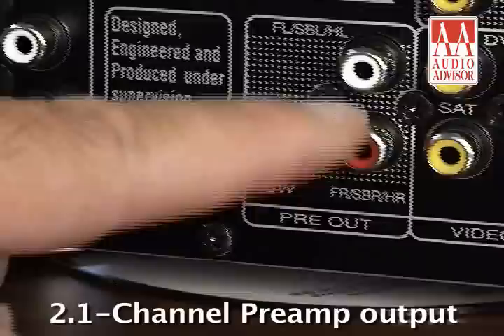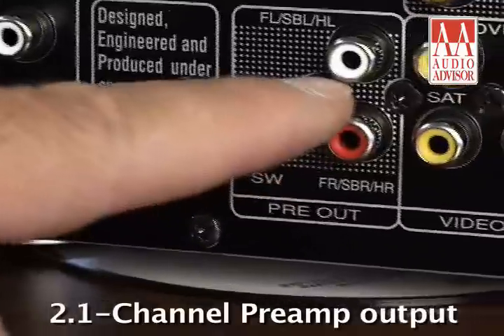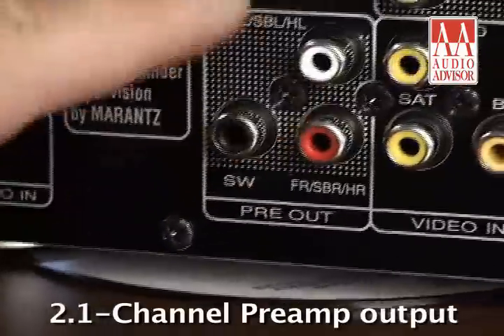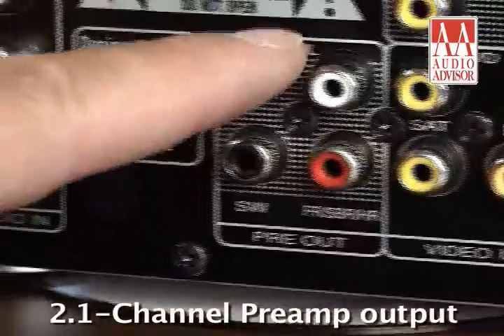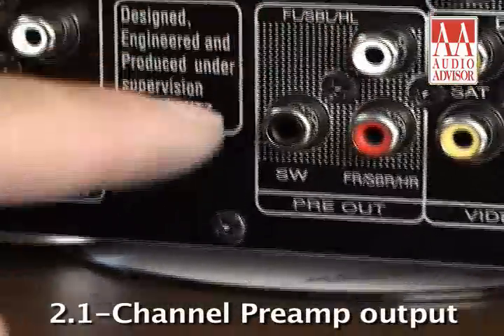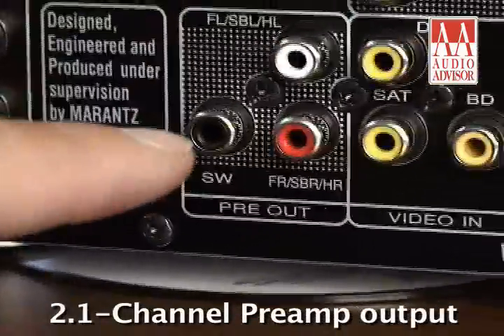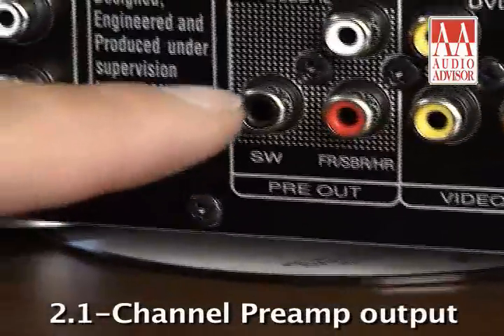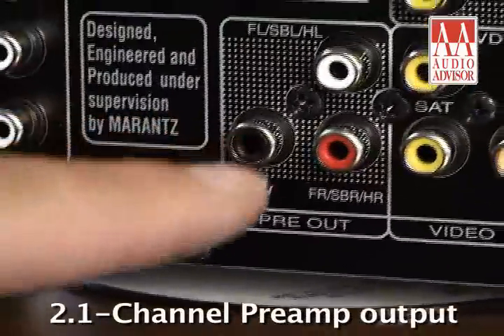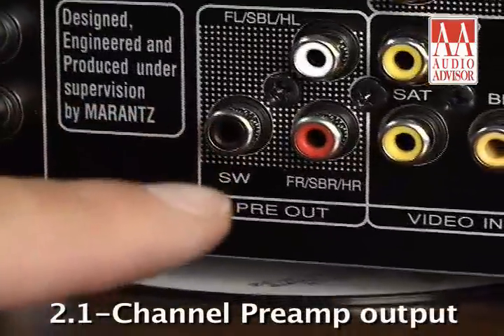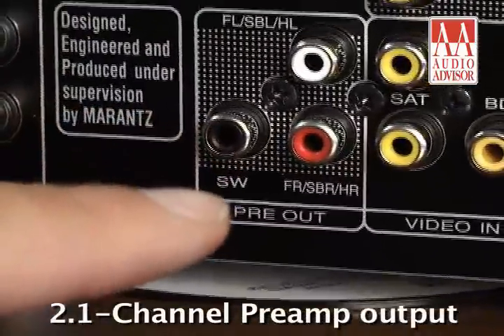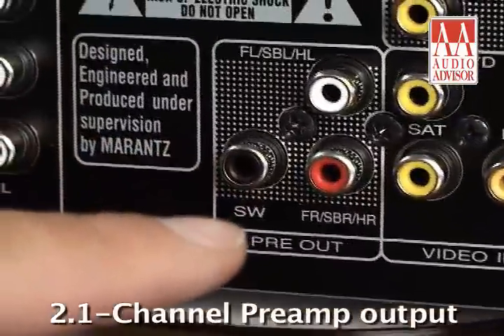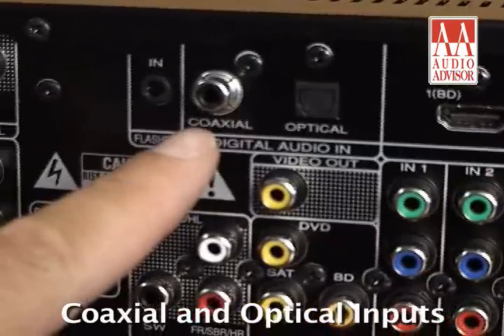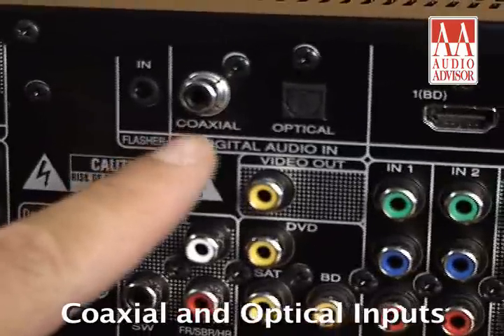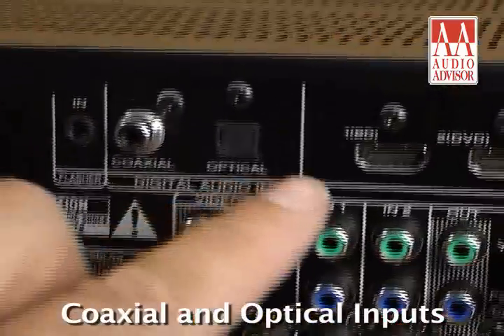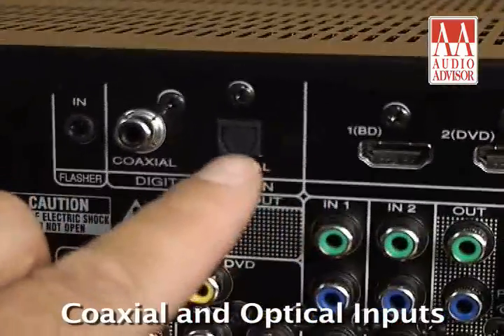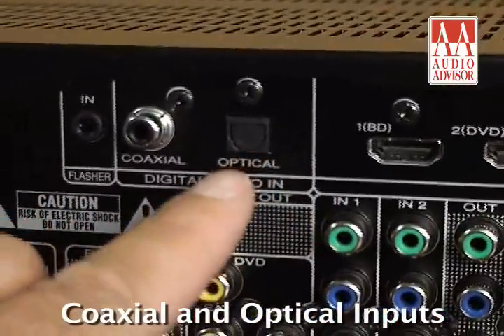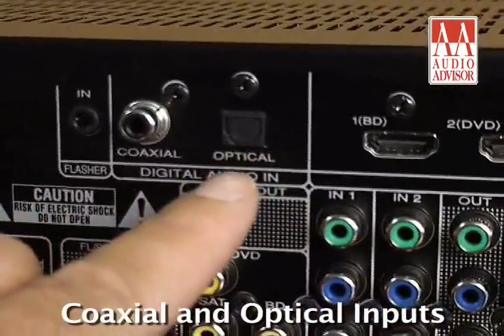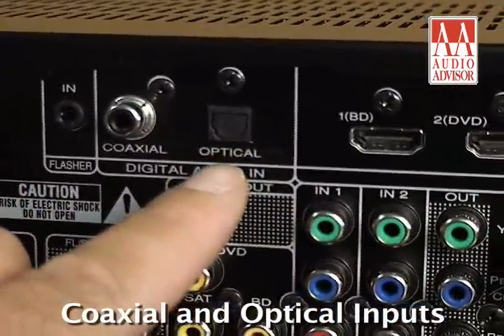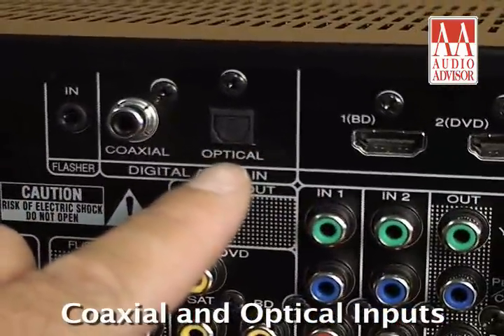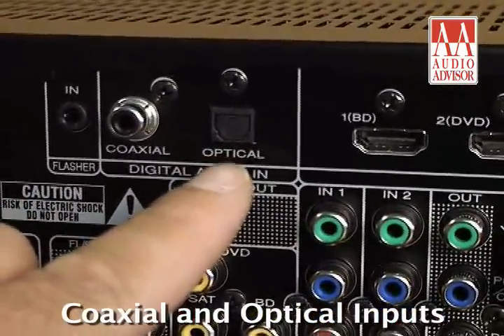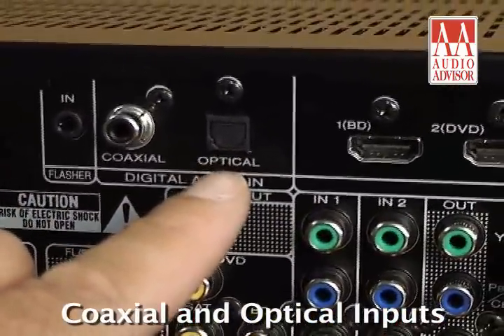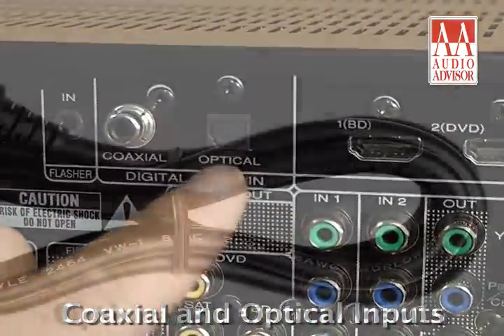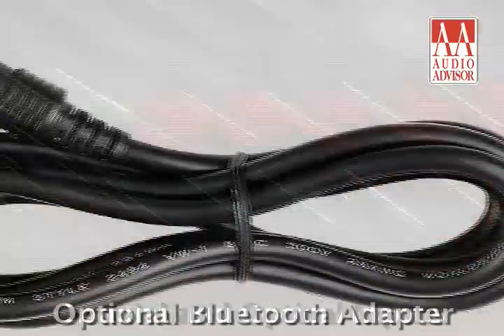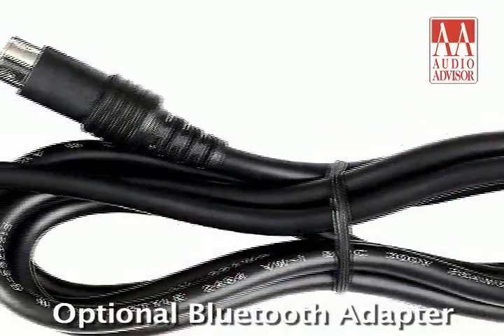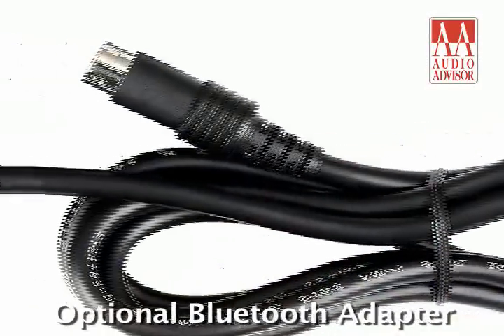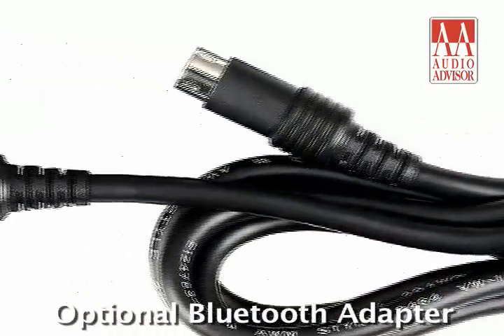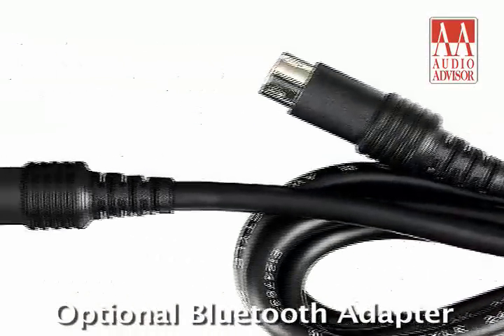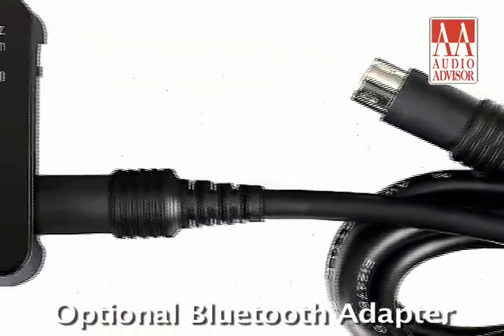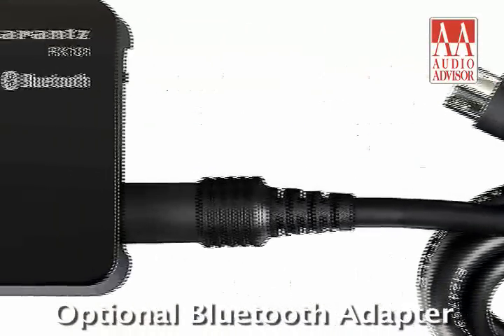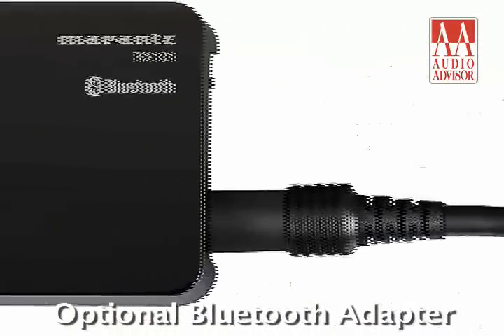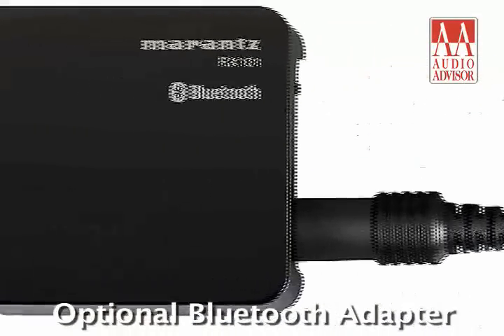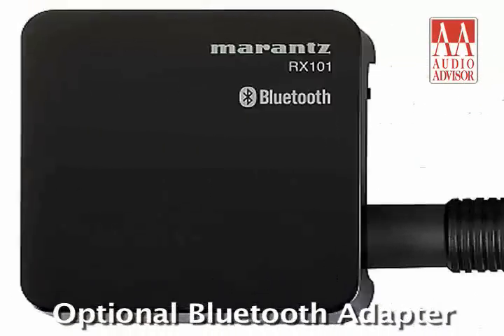A 2.1-channel preamp output offers system upgrade possibilities. Coaxial and optical digital inputs let you add even more sources. There's also an input for adding an optional Bluetooth adapter for wireless capability.